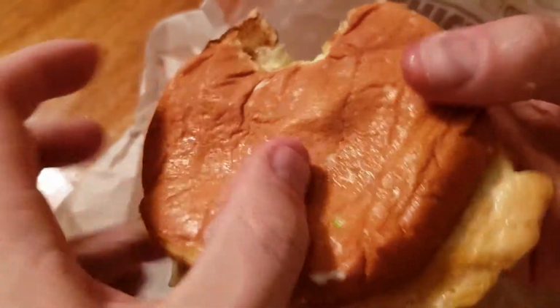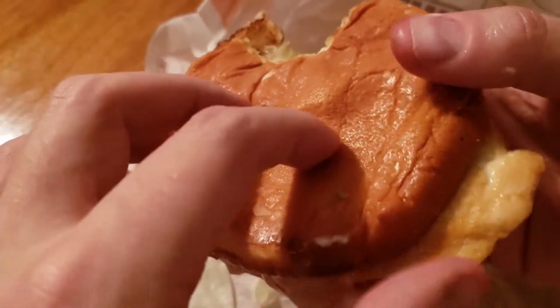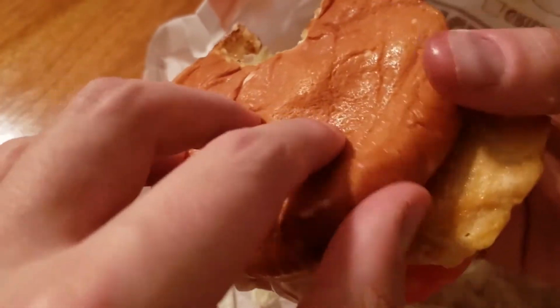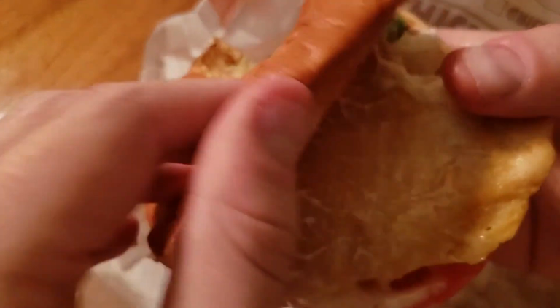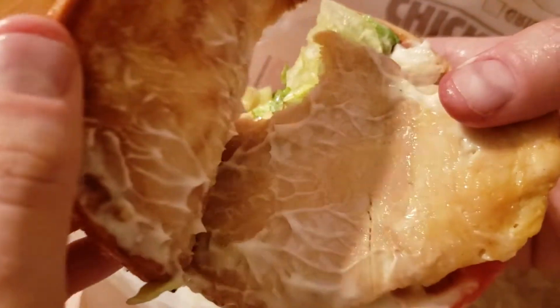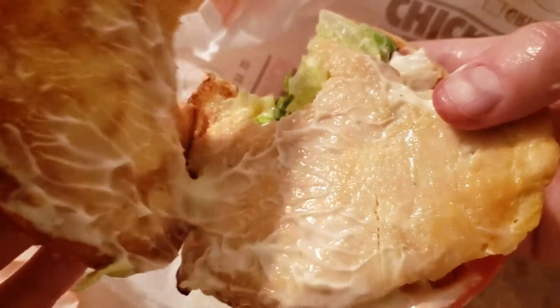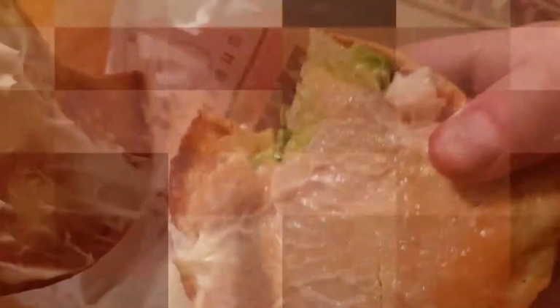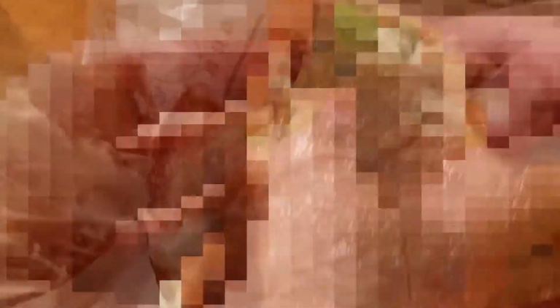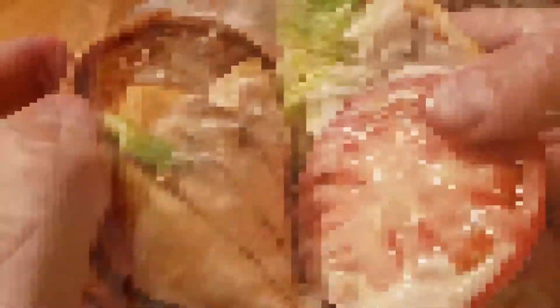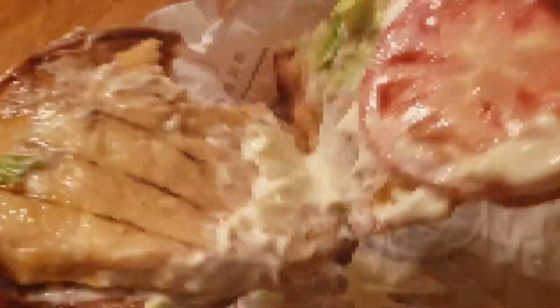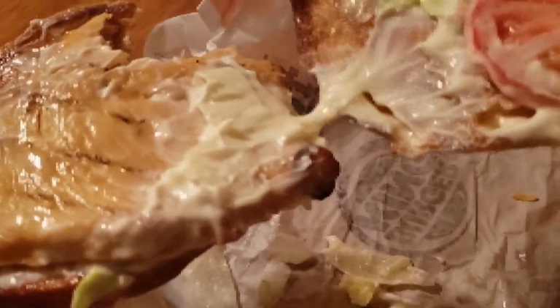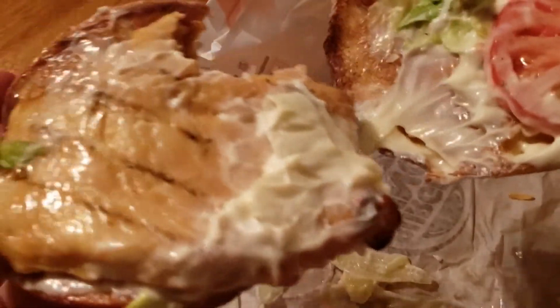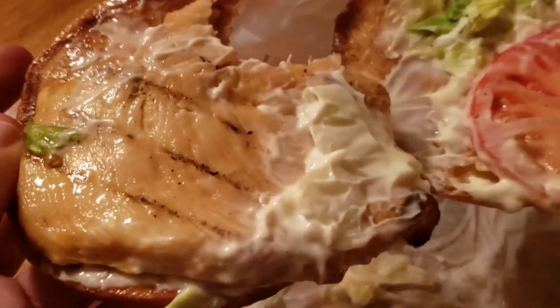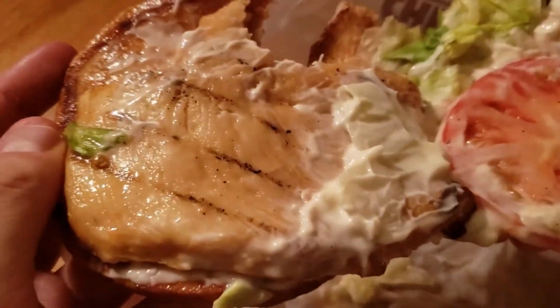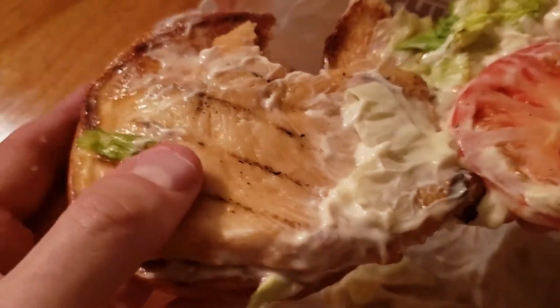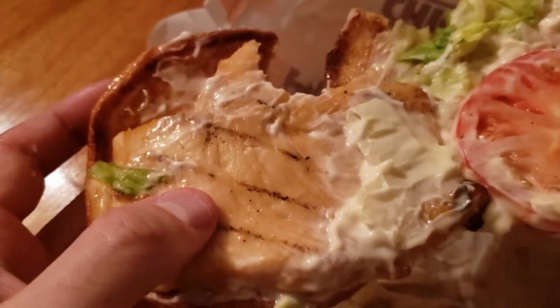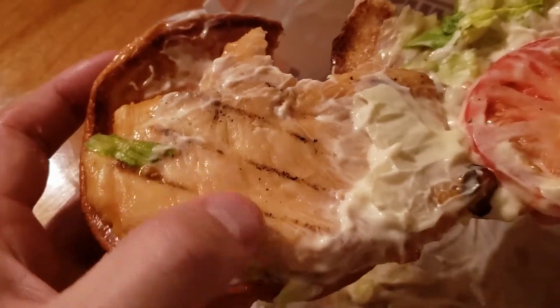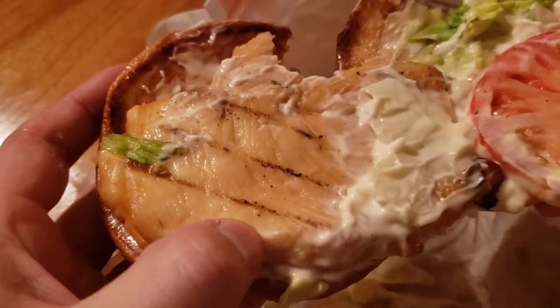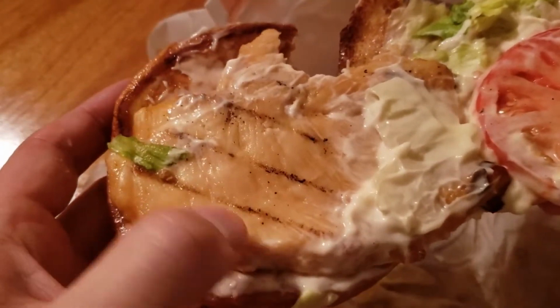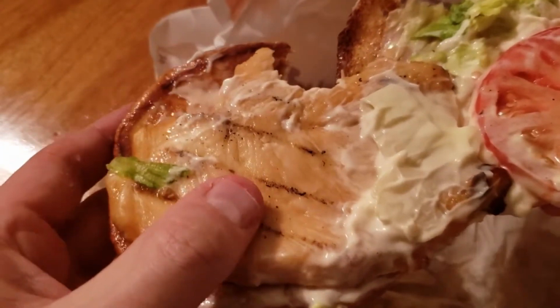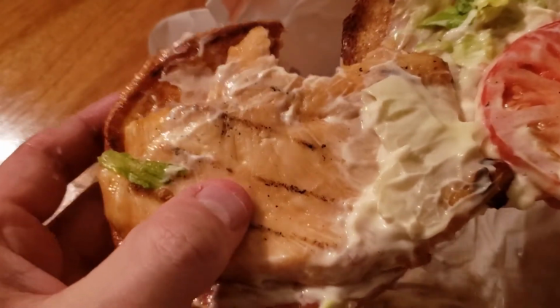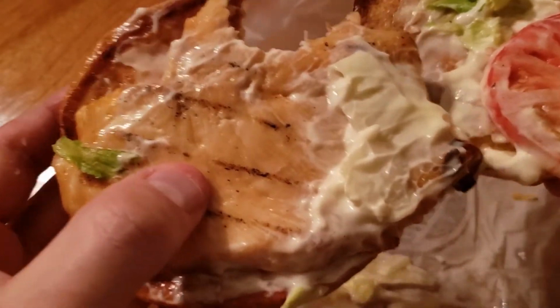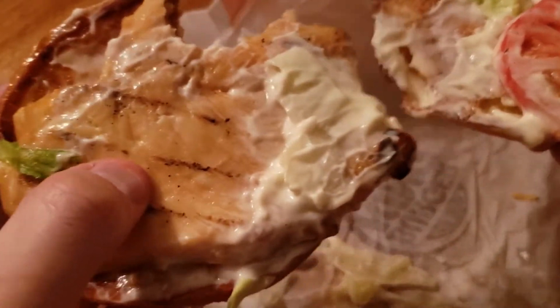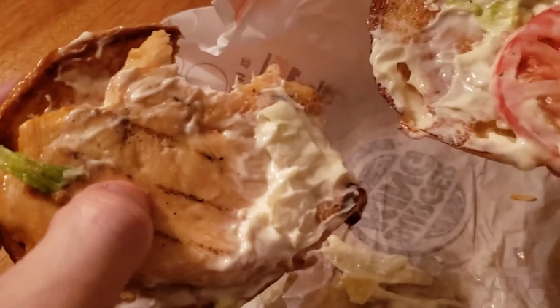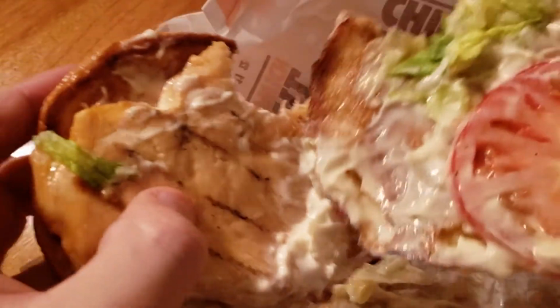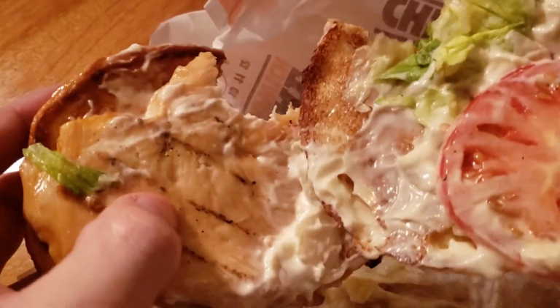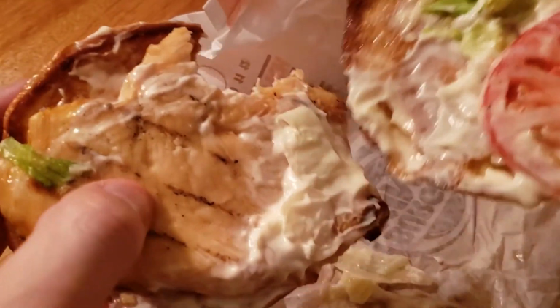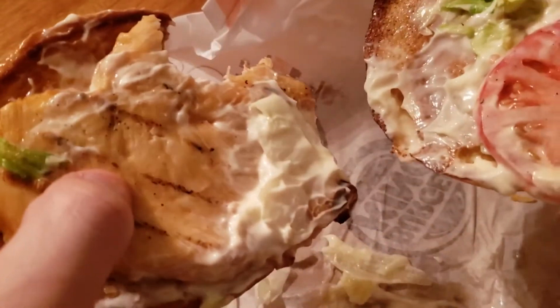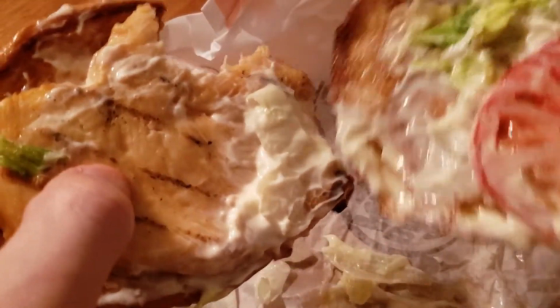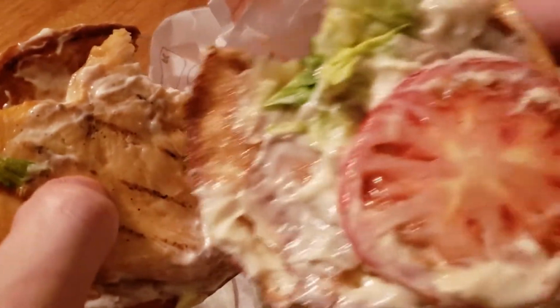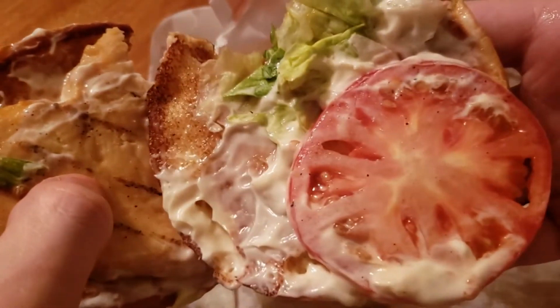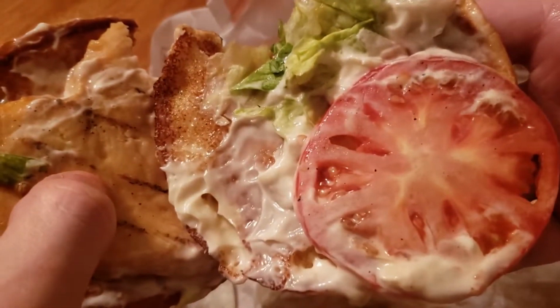Now, the grilled chicken breast itself — I would say it's fantastic. This sandwich costs $5 as well. So this is what you get for $5: a ton of mayonnaise.